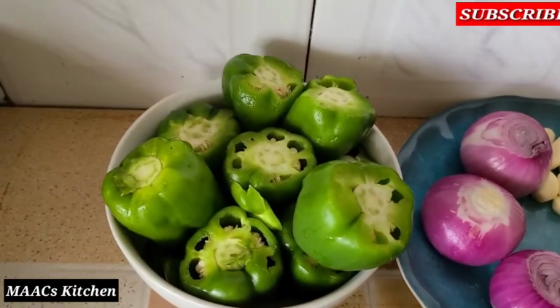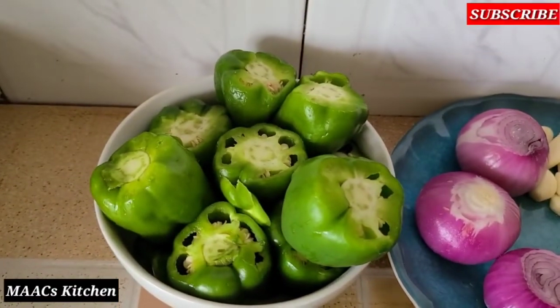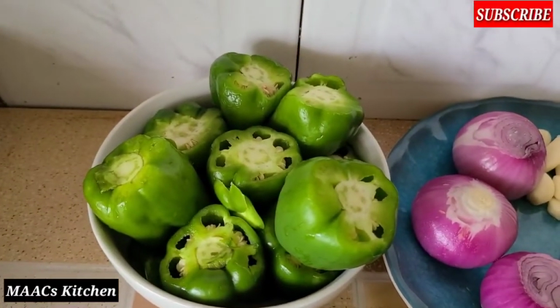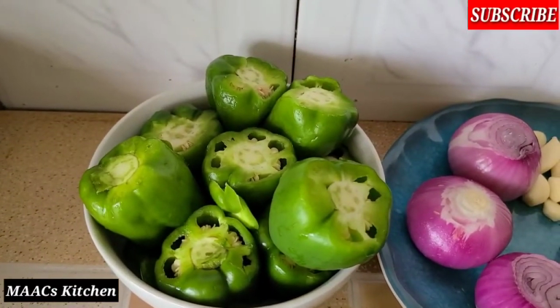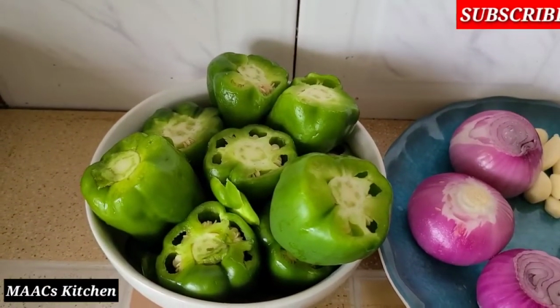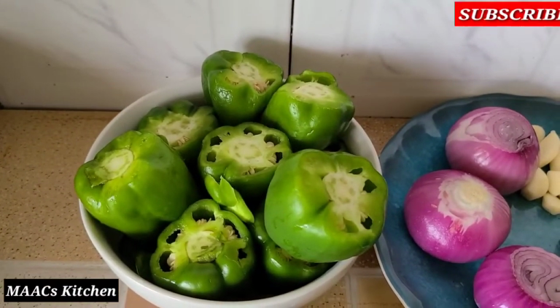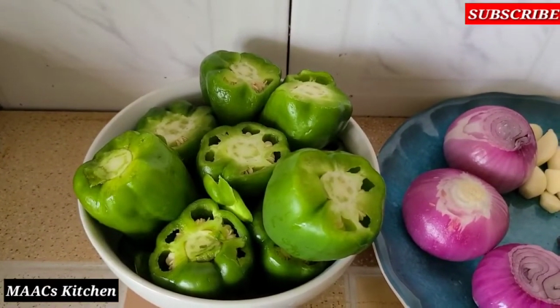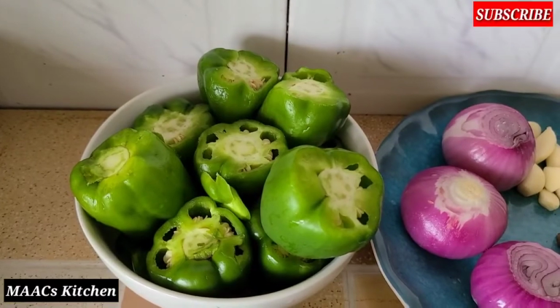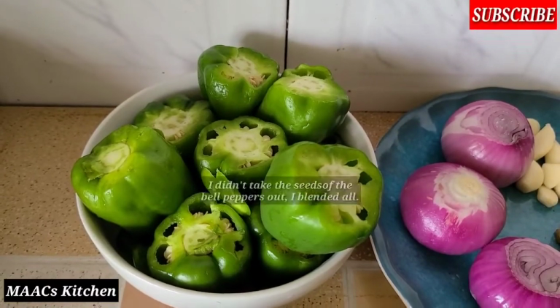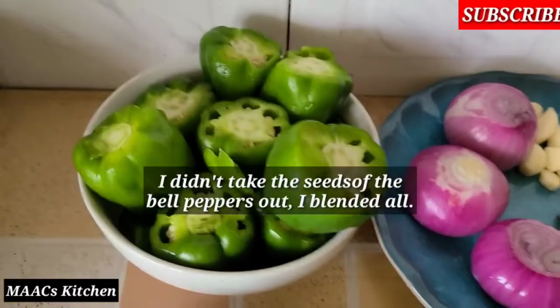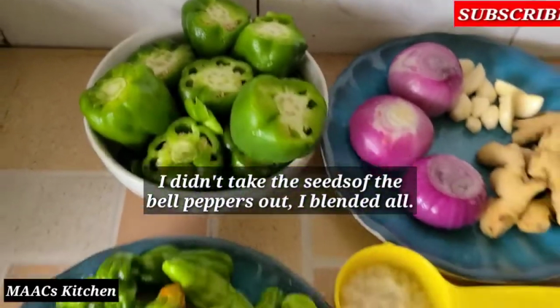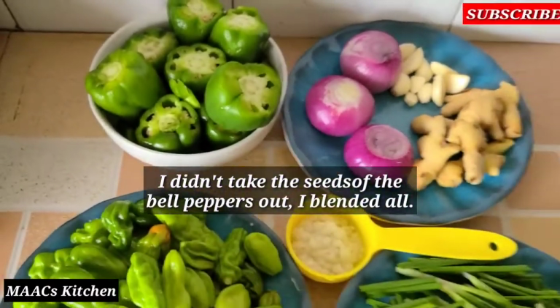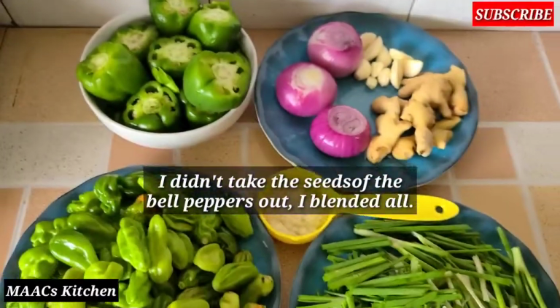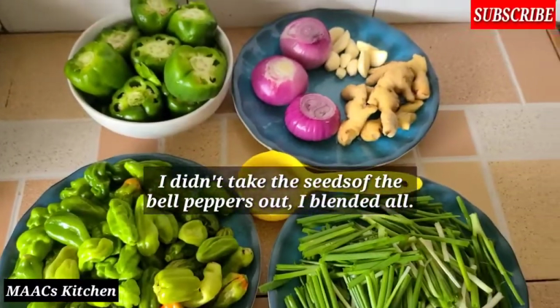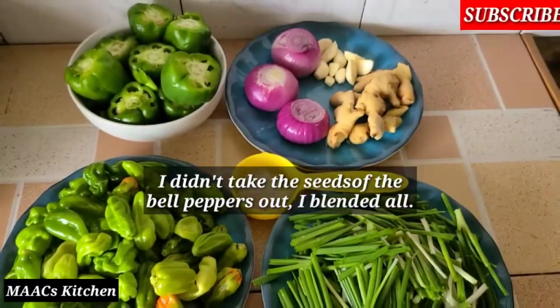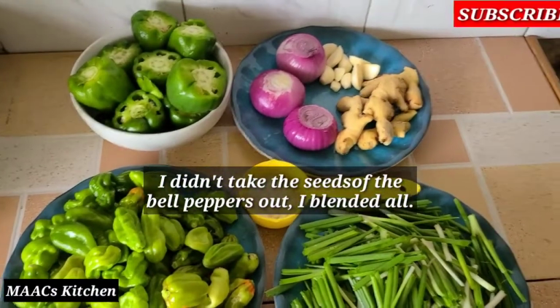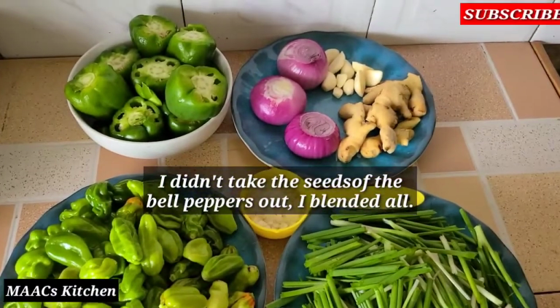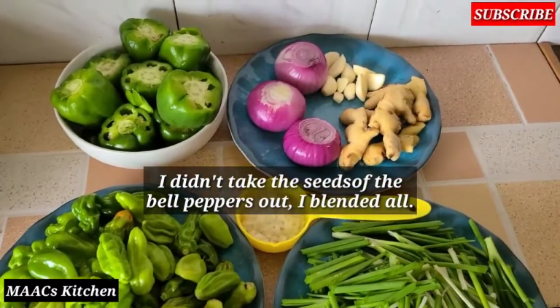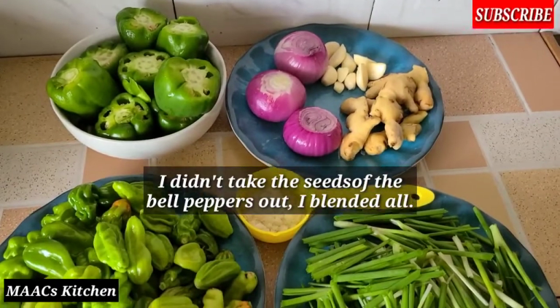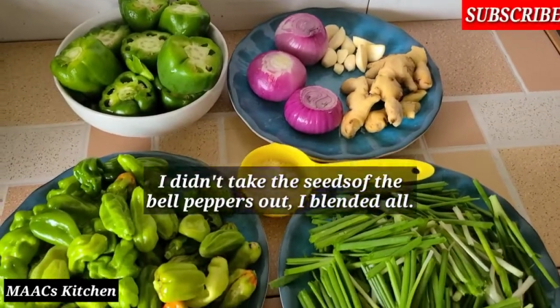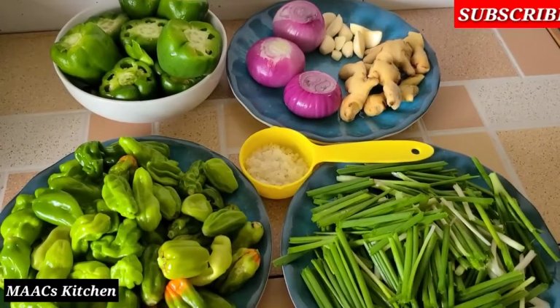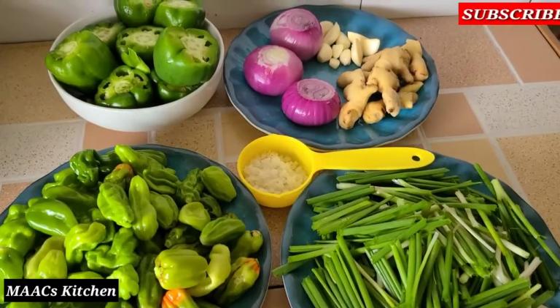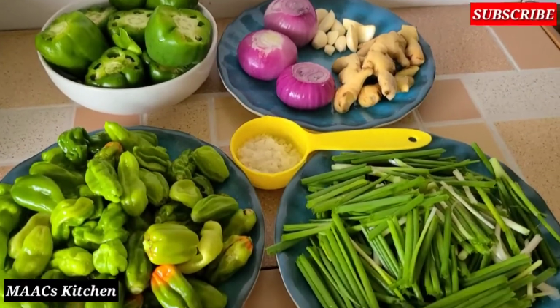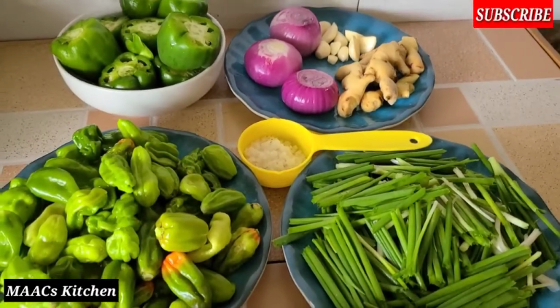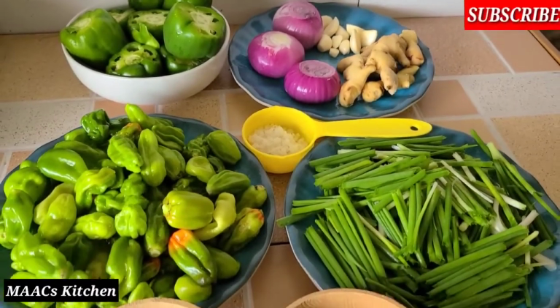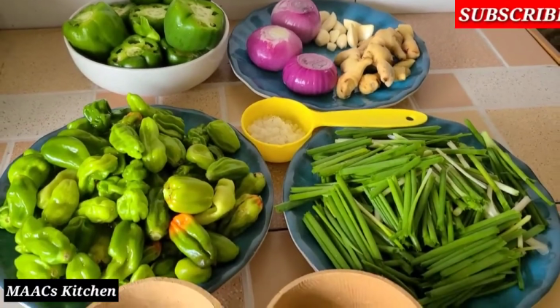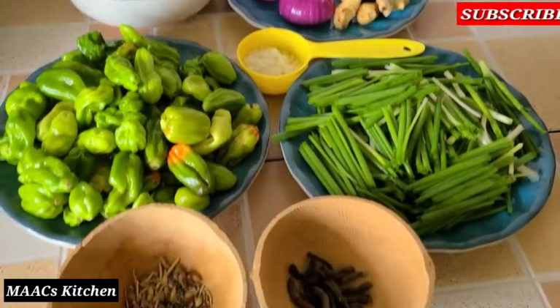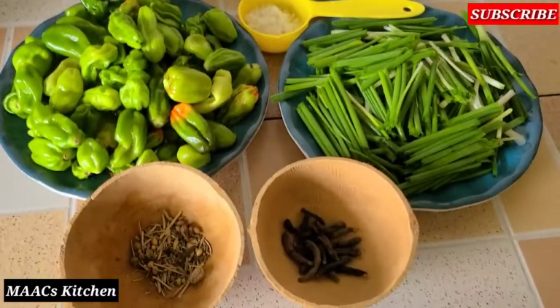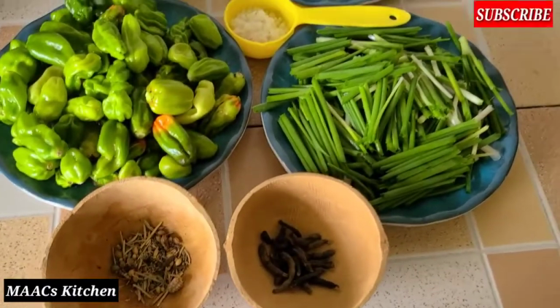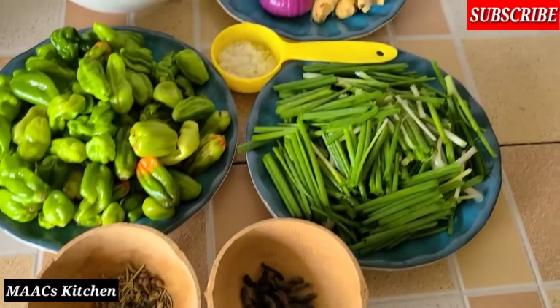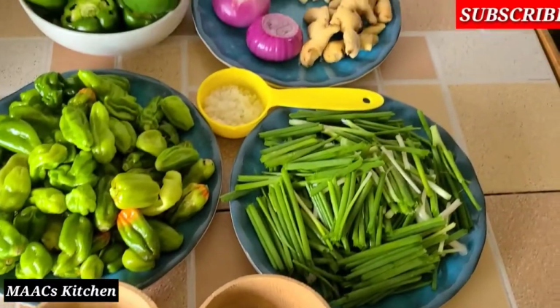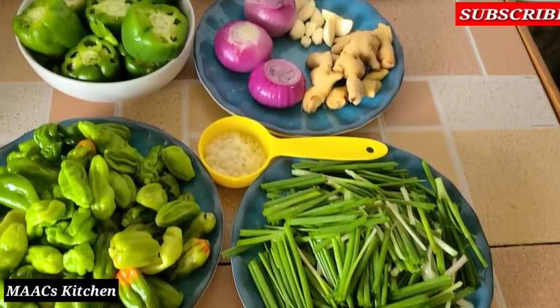I'm also going to make use of green bell pepper. What I'm going to do is blend all of these together, with the exception of the salt and the negro pepper. I will chop everything, add it to the blender, and blend it very smooth.